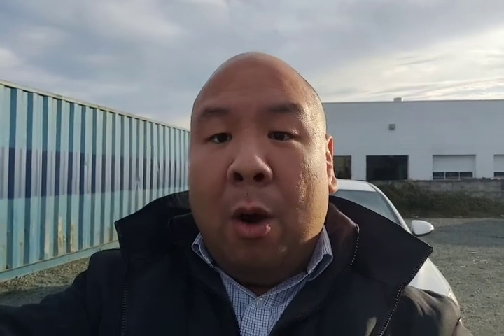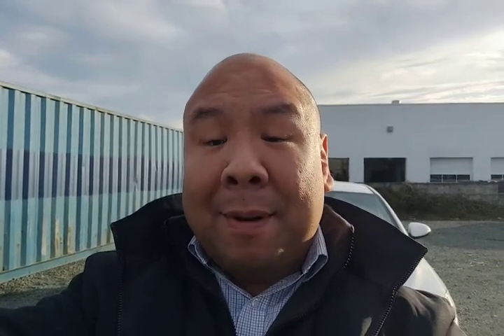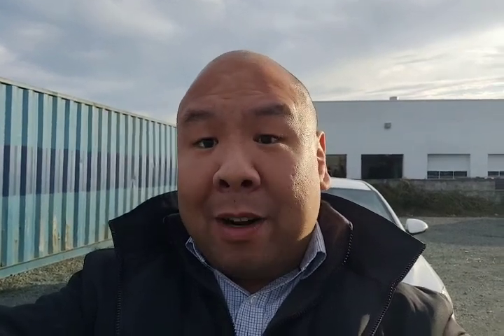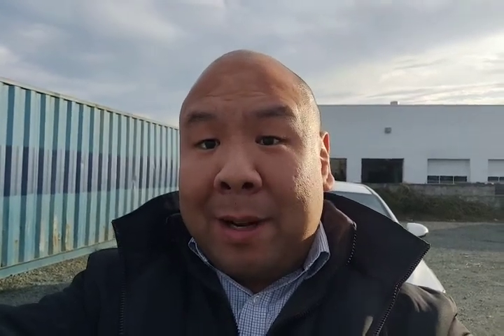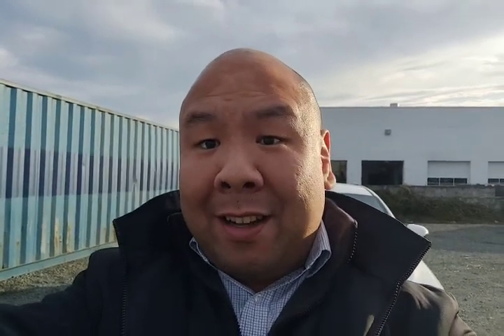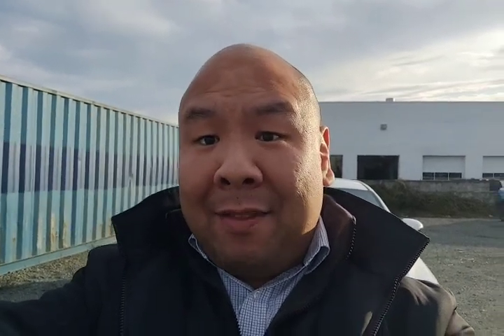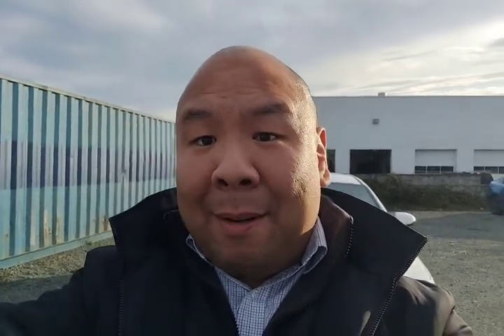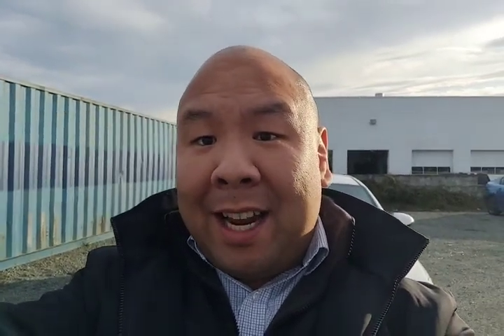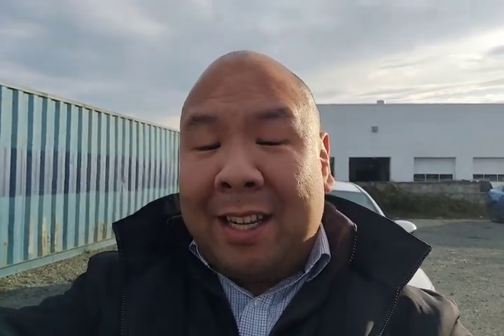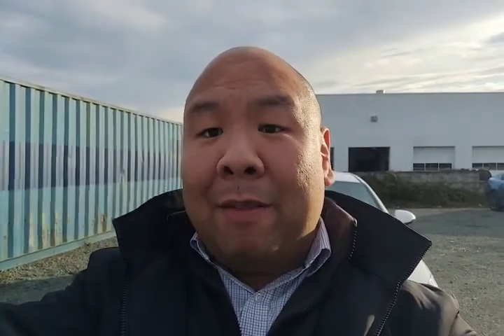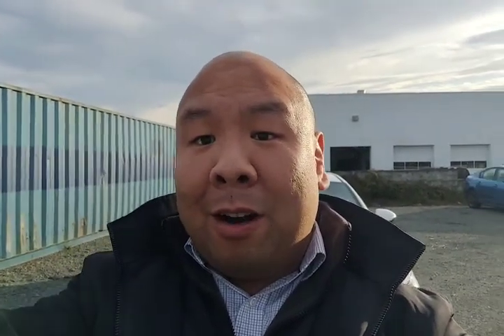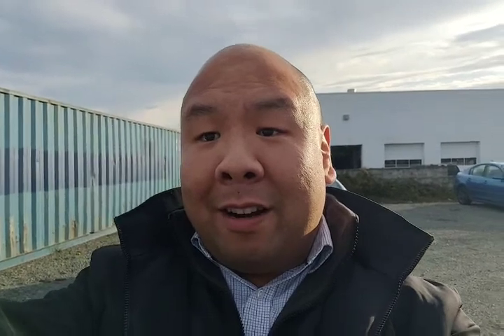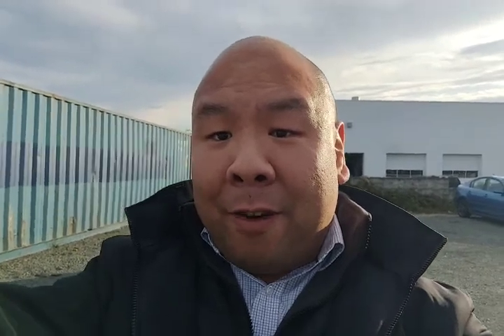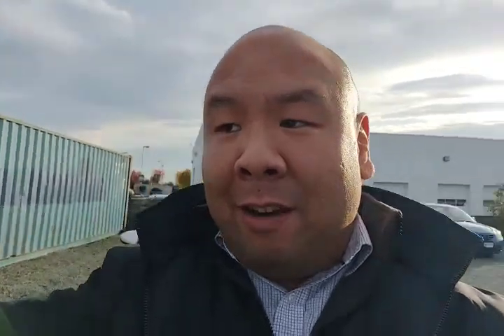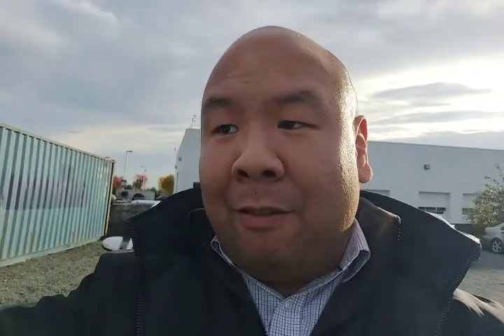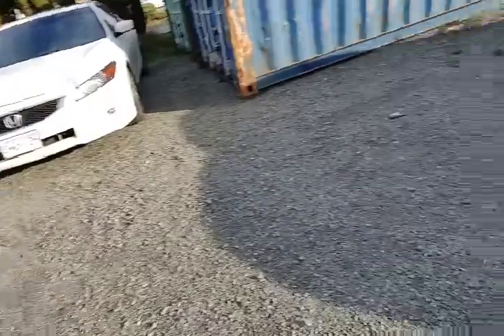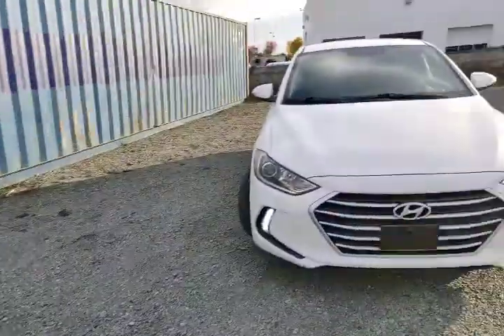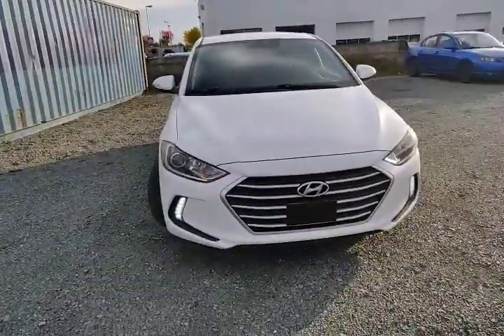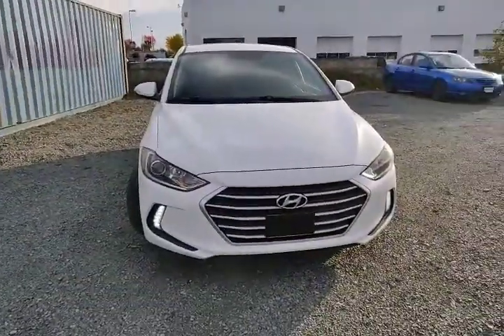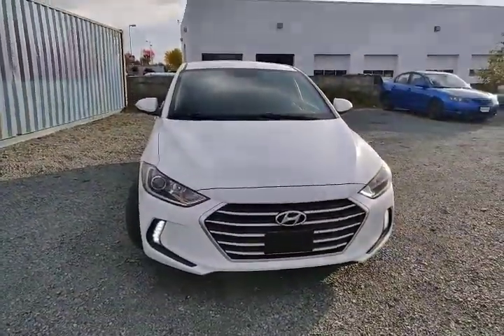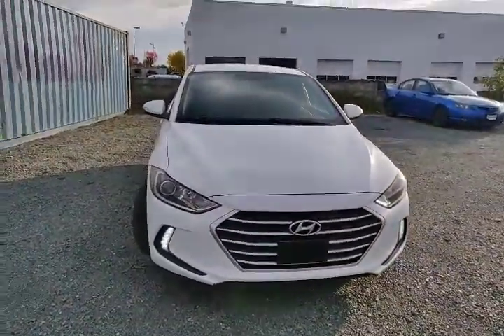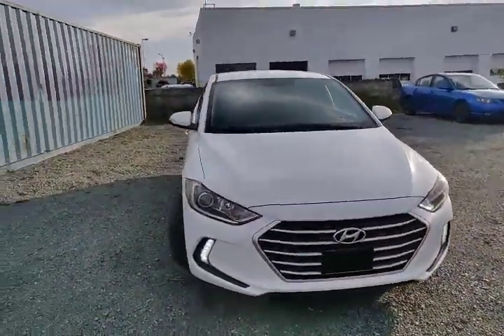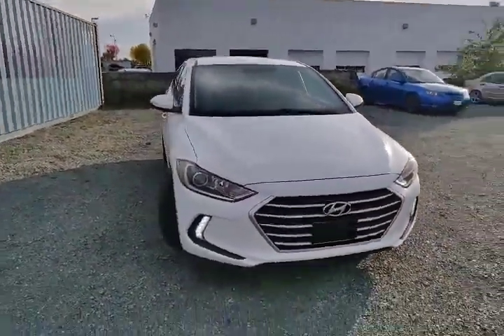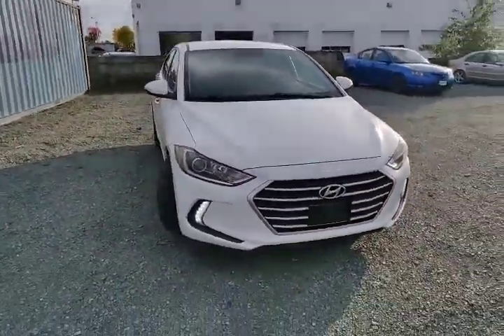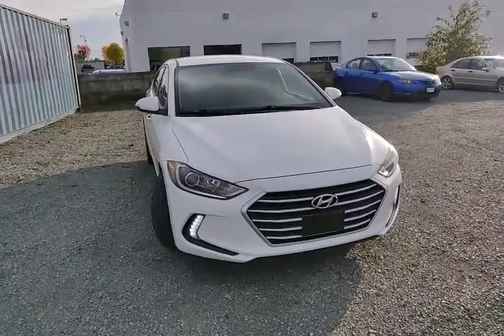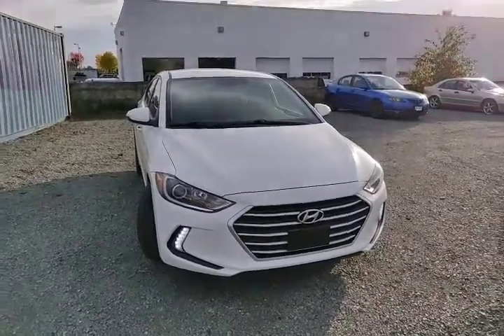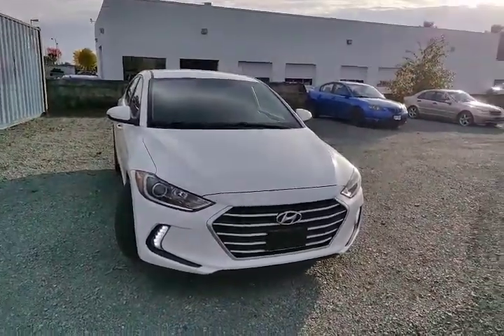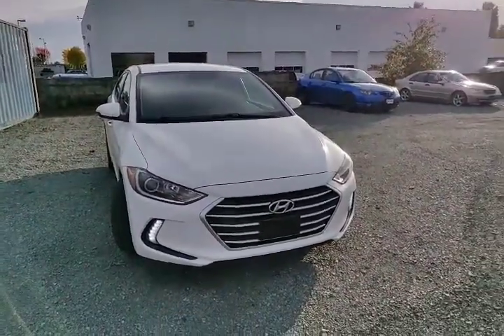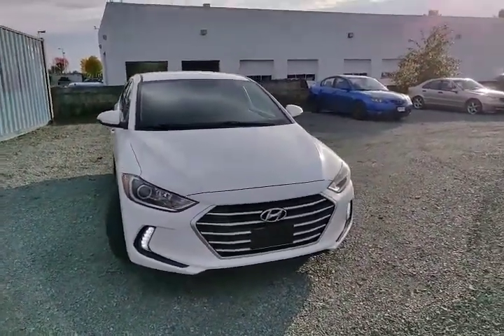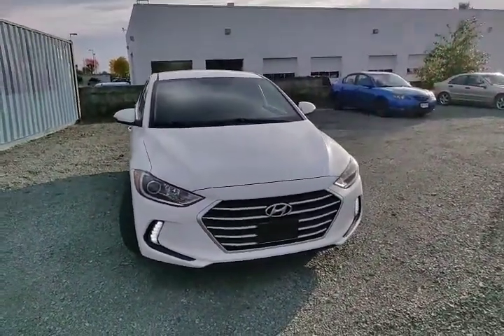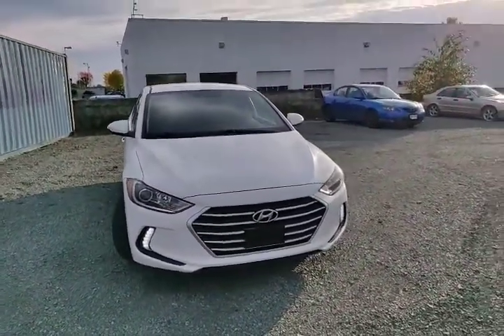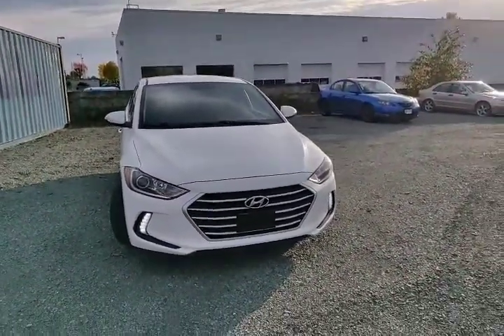What's up guys, welcome back to my channel. It's Steven here at Abbotsford Hyundai. Today we have another walk around on a freshly arrived vehicle that was traded in here — a 2018 Hyundai Elantra GL.